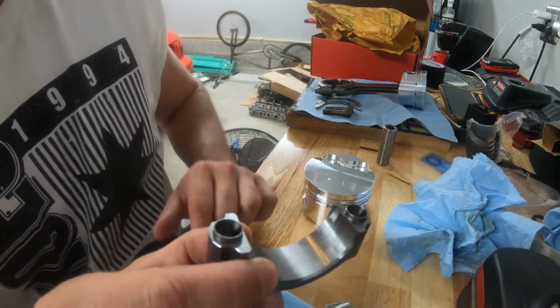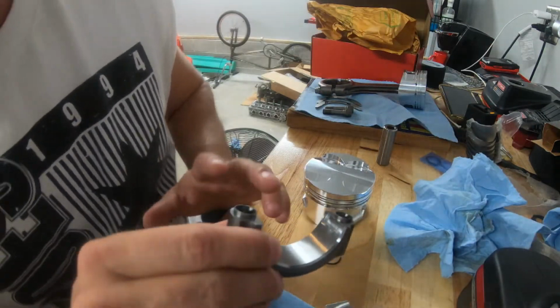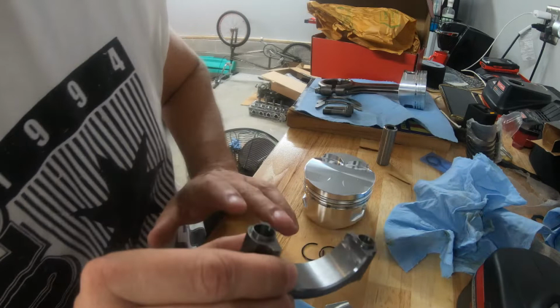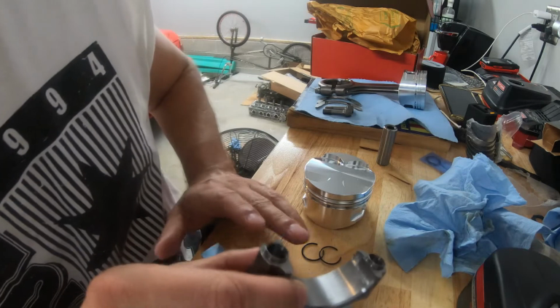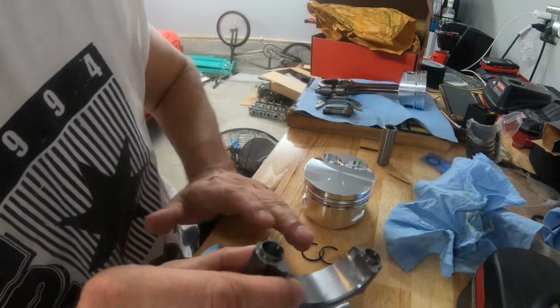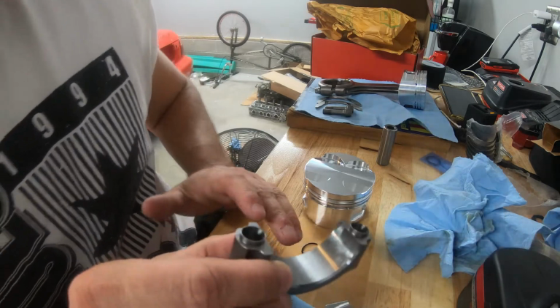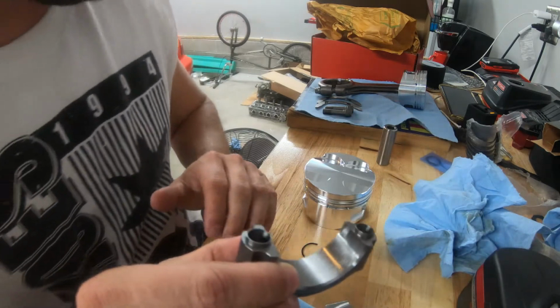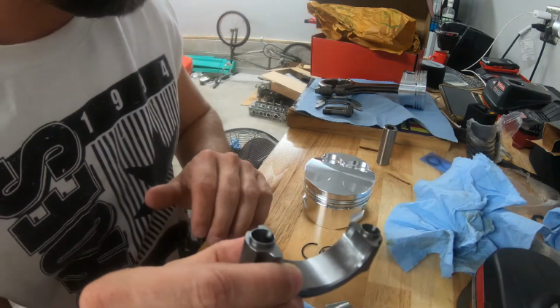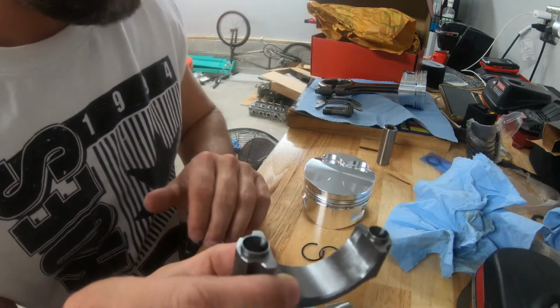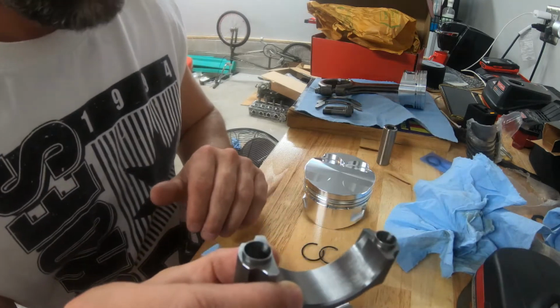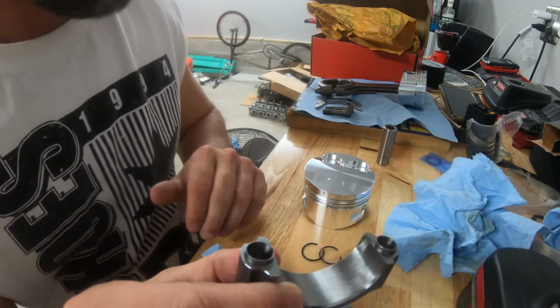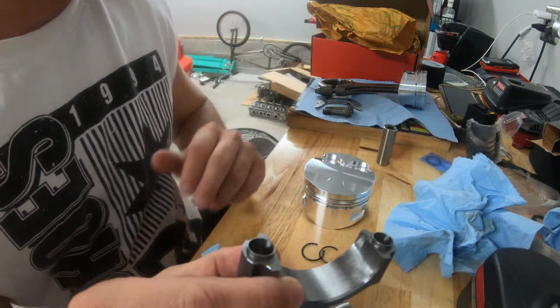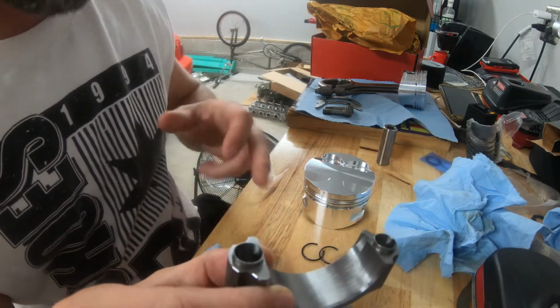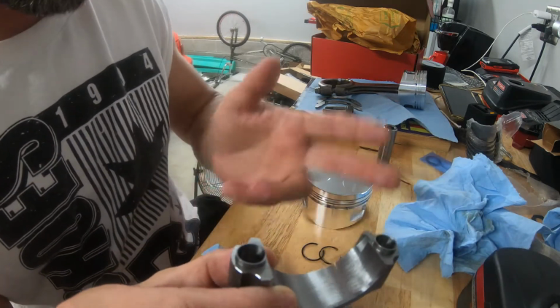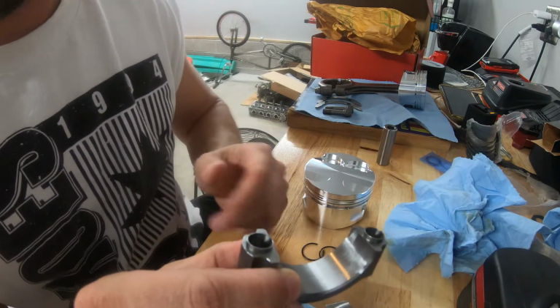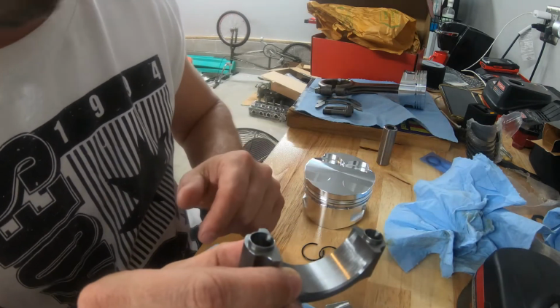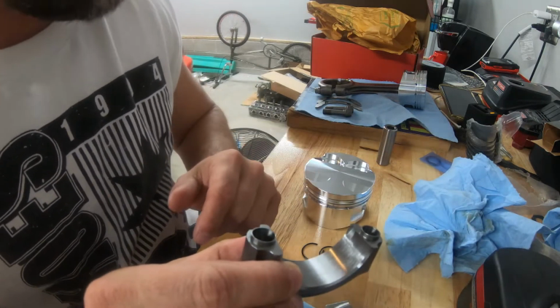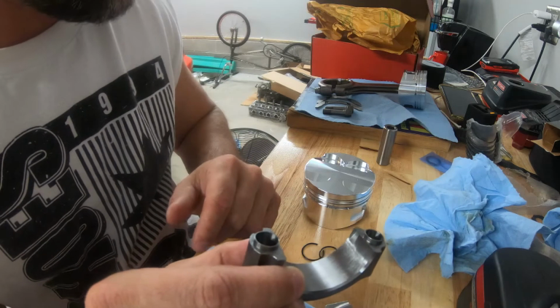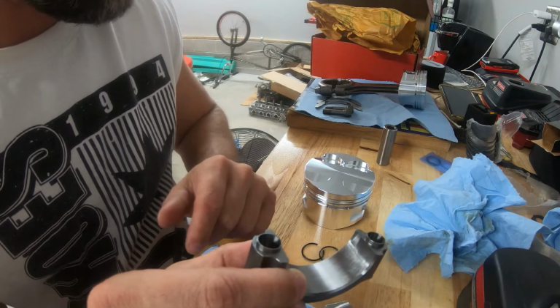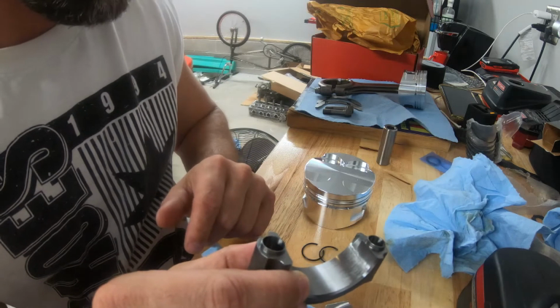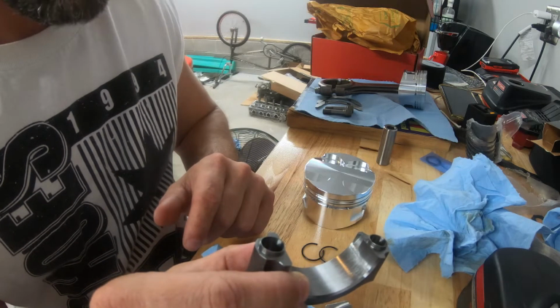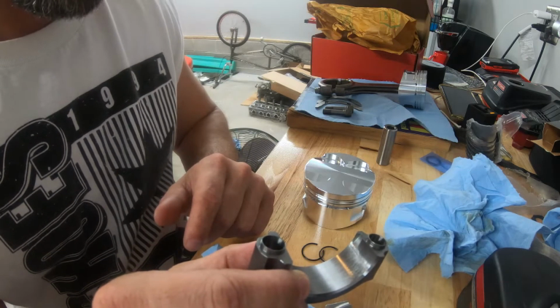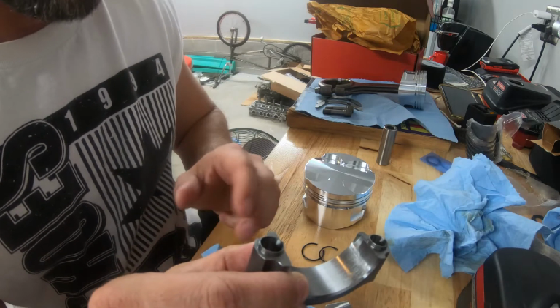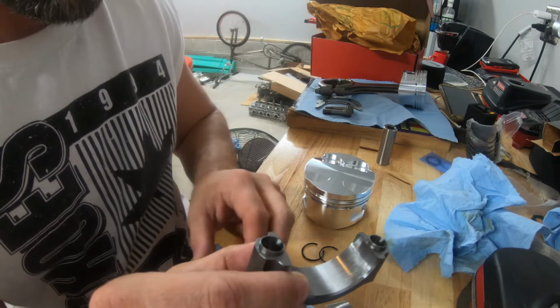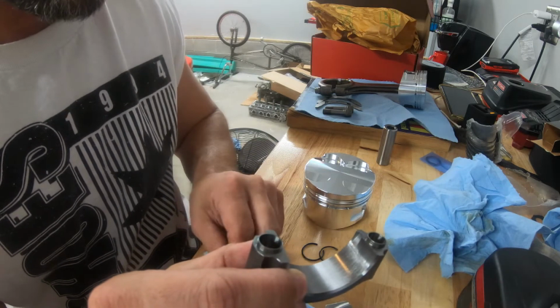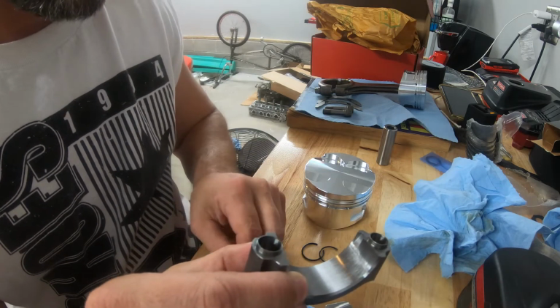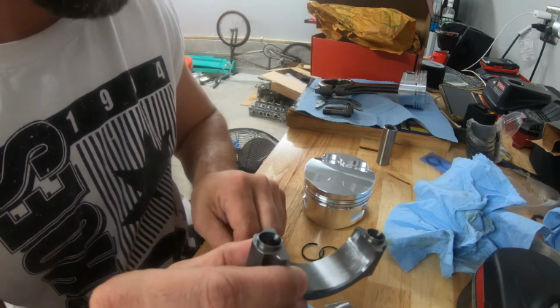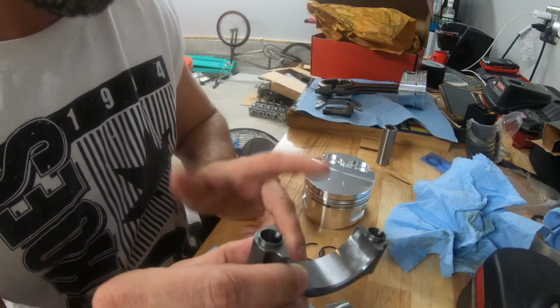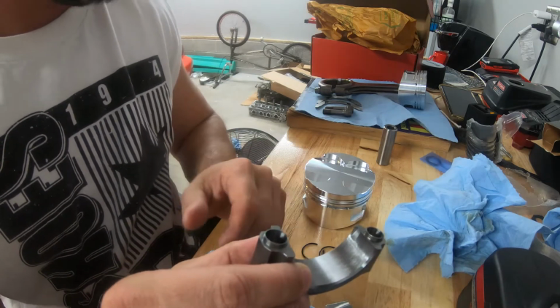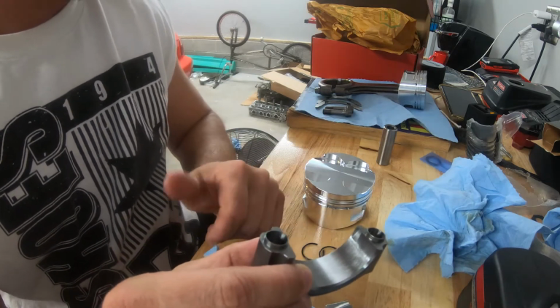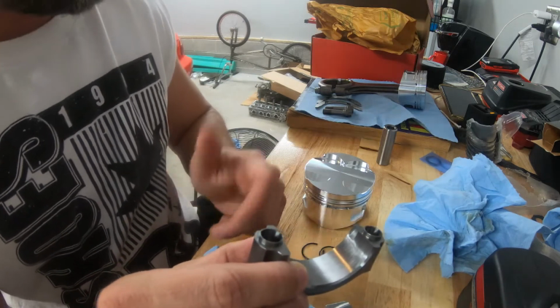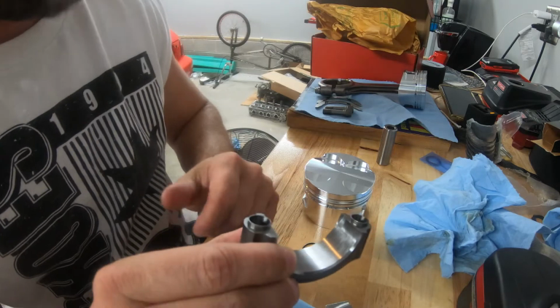I'm going to assemble this — I've got three more to do here. I'll also show you how to separate it when you first get it, which is kind of difficult. But other than that, we'll go ahead and get this thing cleaned up and put together.